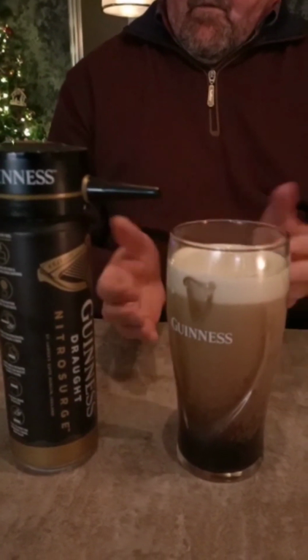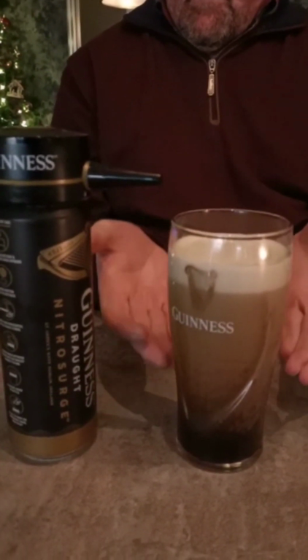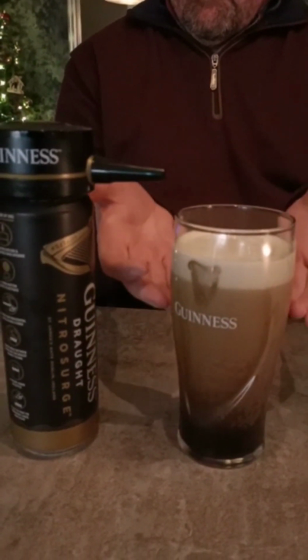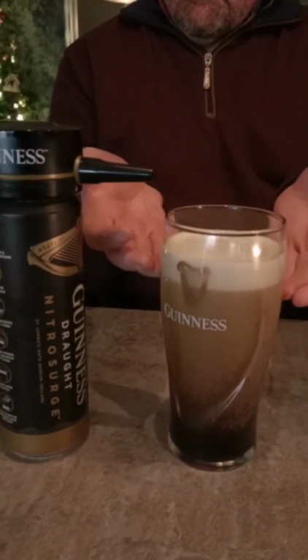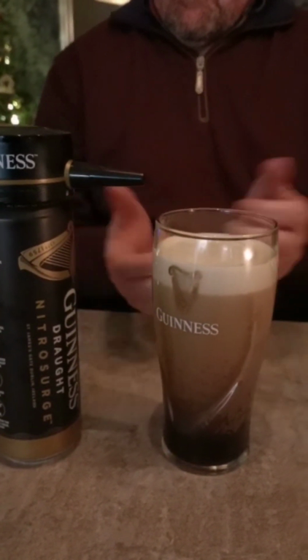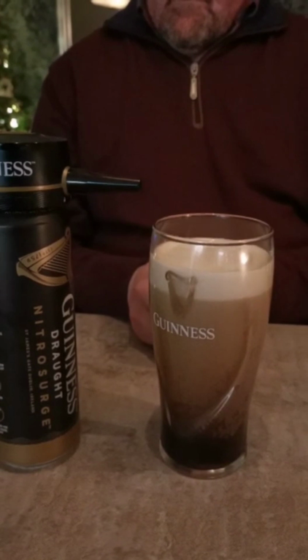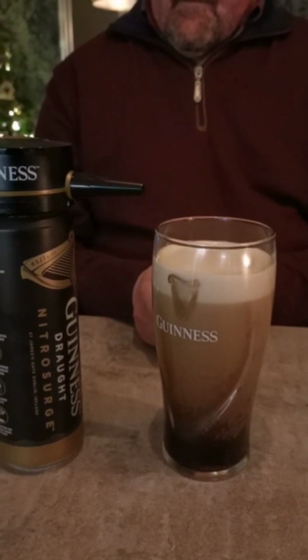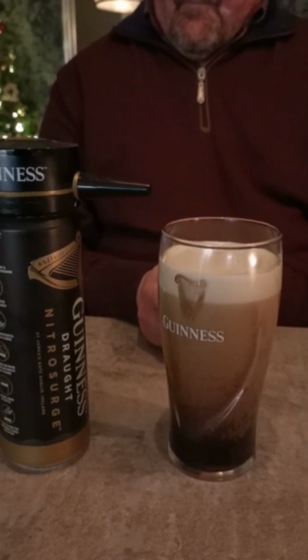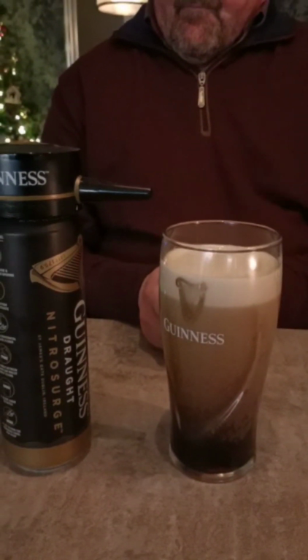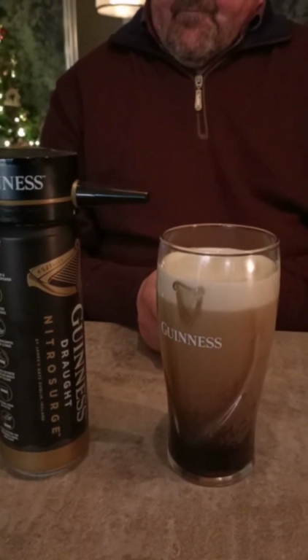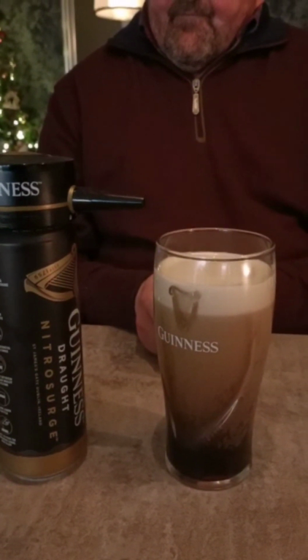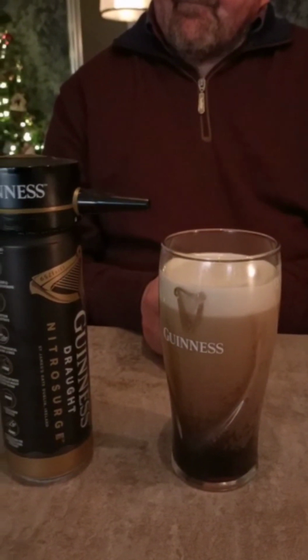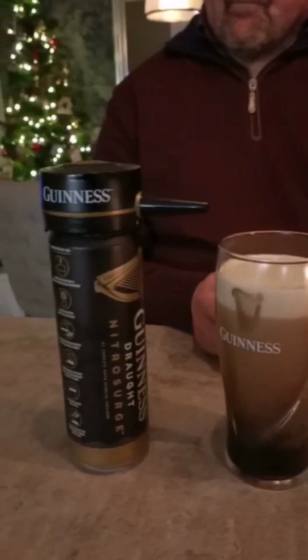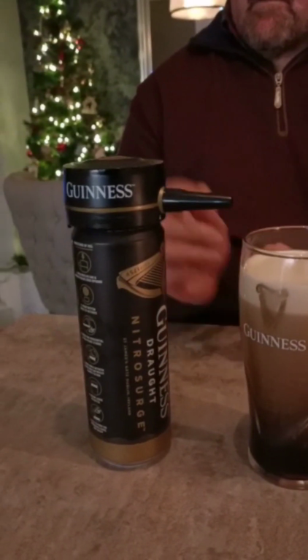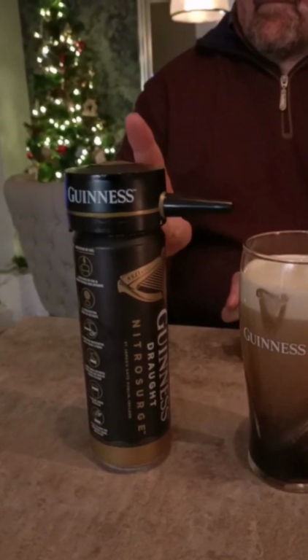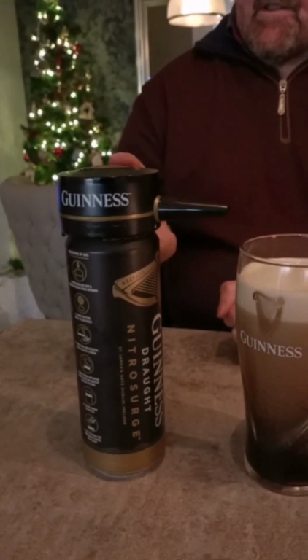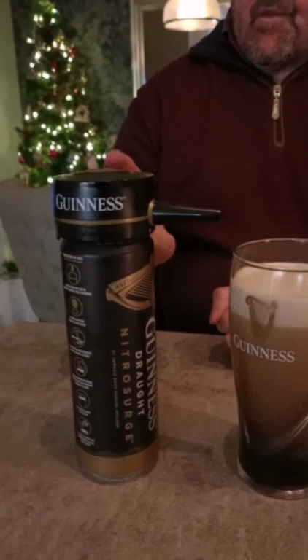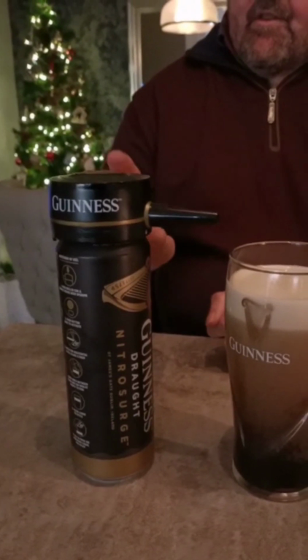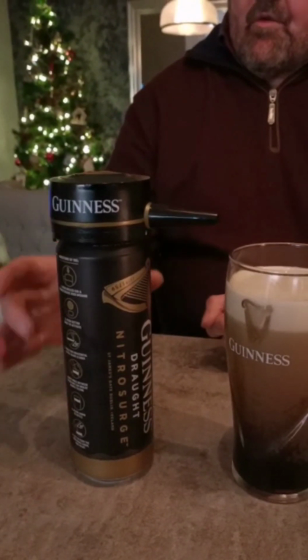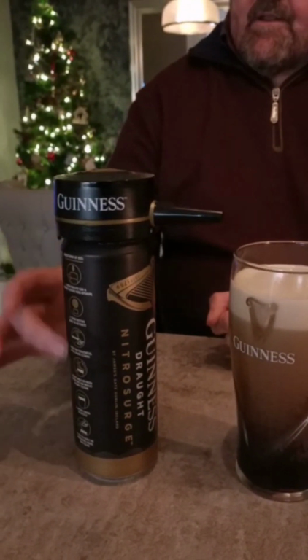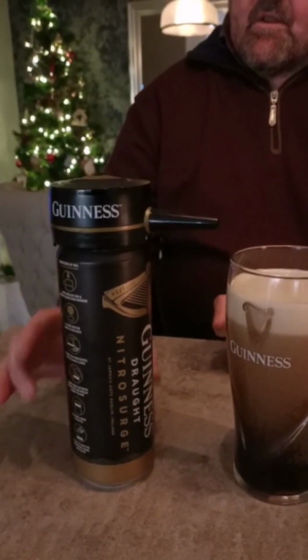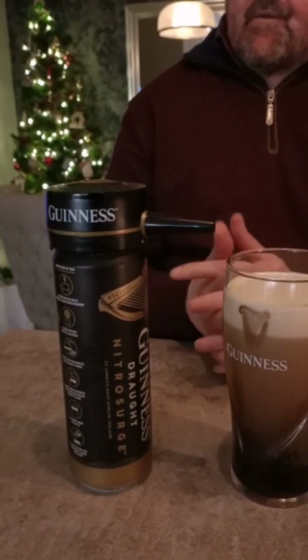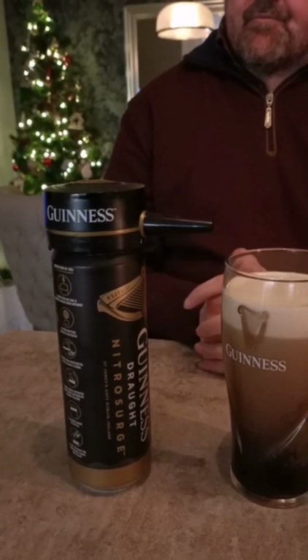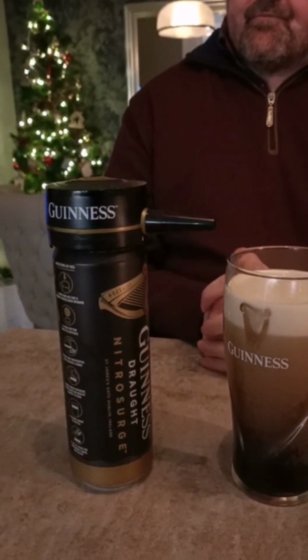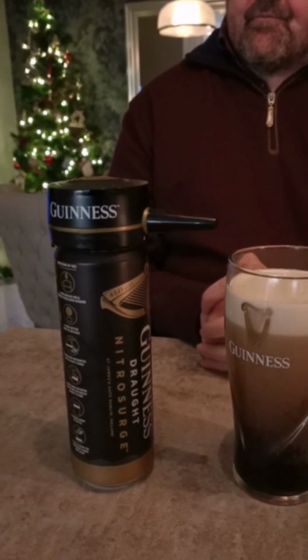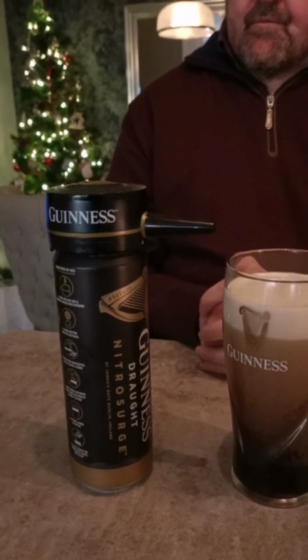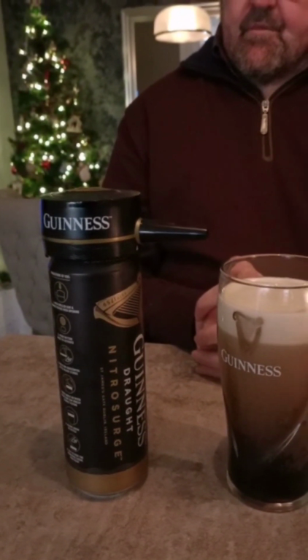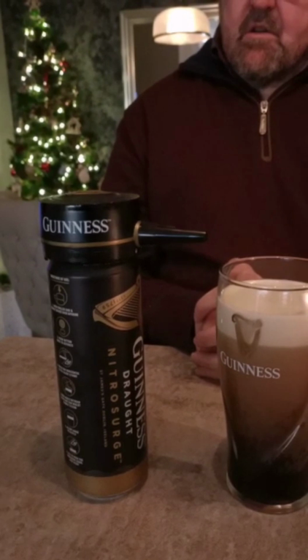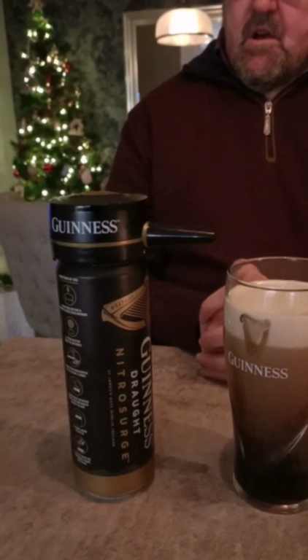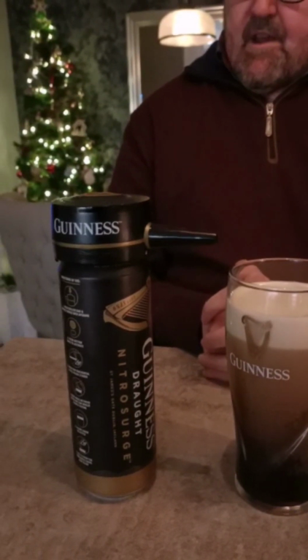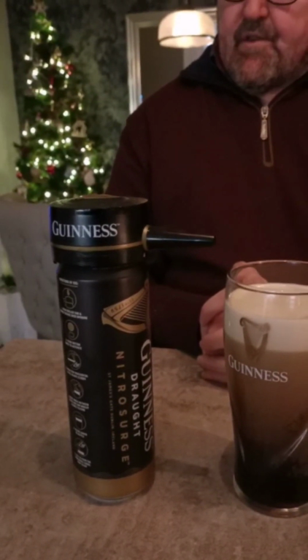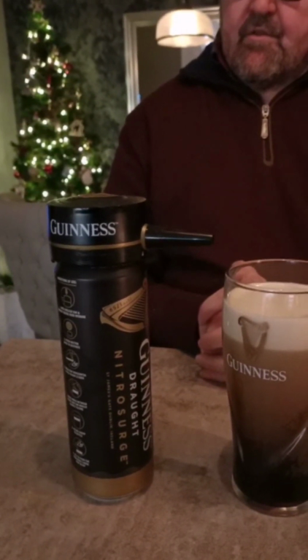So you wait until that — yeah. And is that expensive? Like one of those cans? Six of those is 15 euro. And what's the gadget? The gadget was 30 euro.